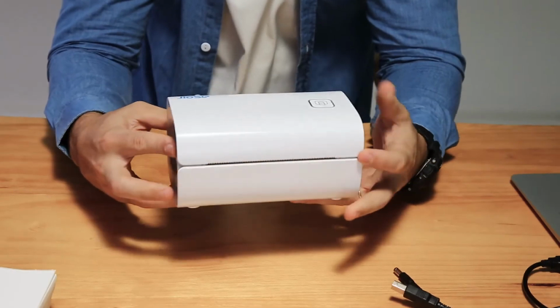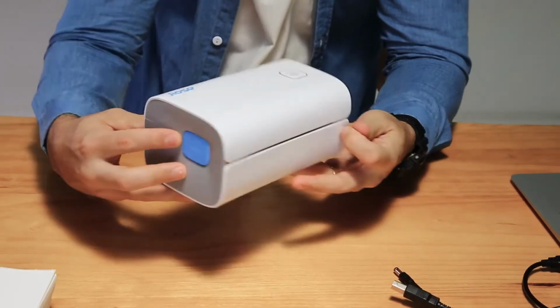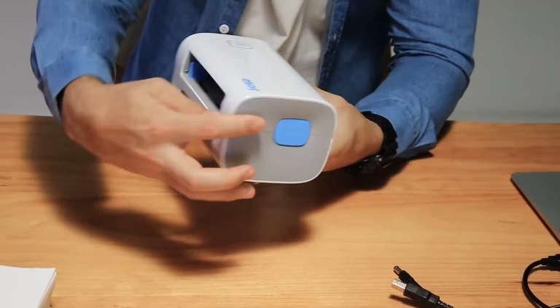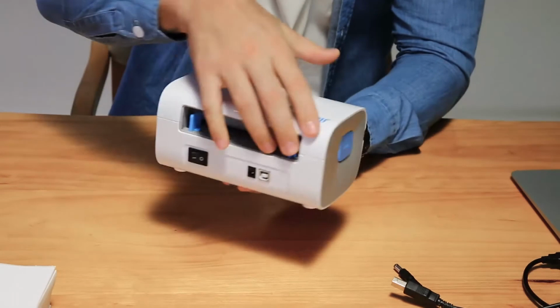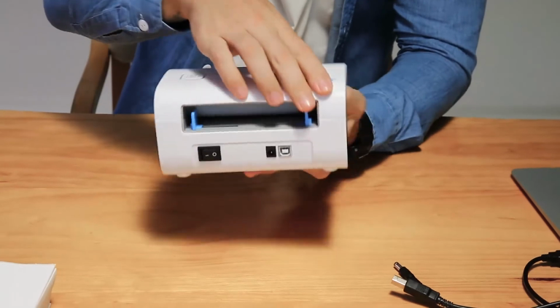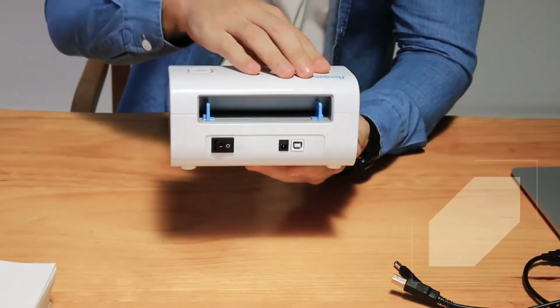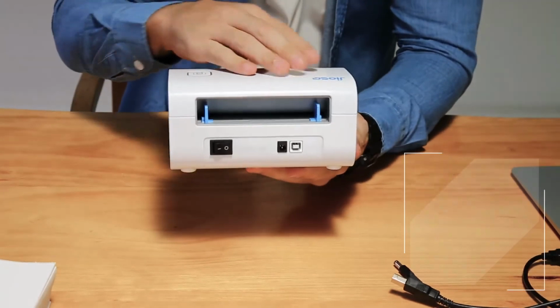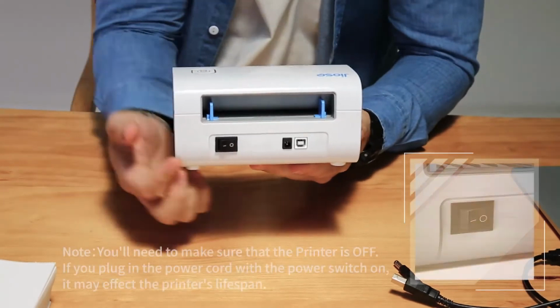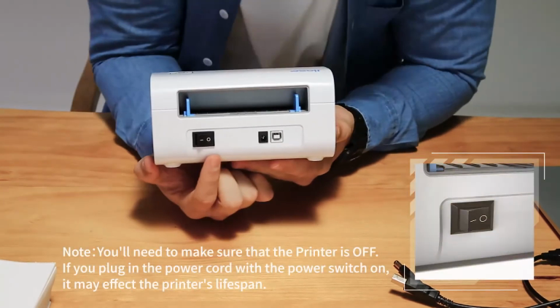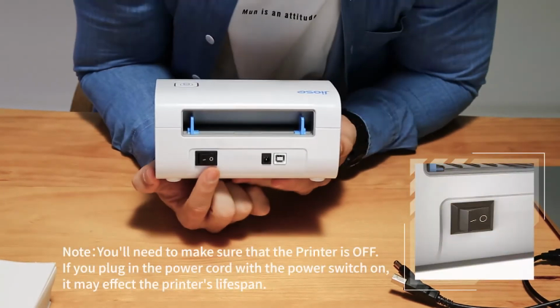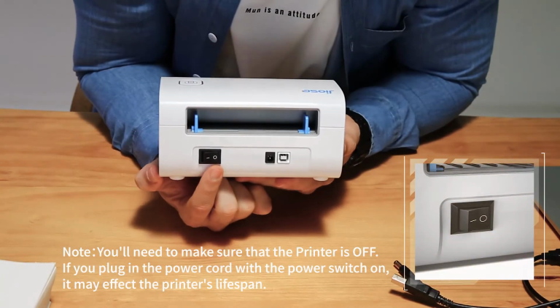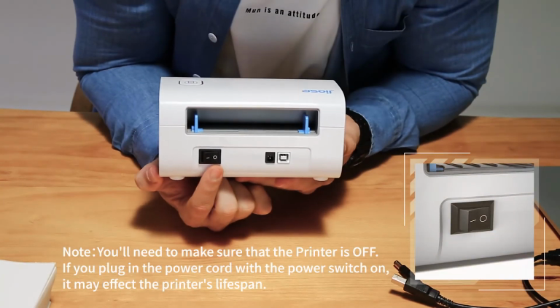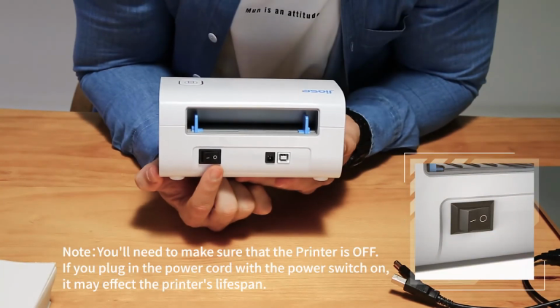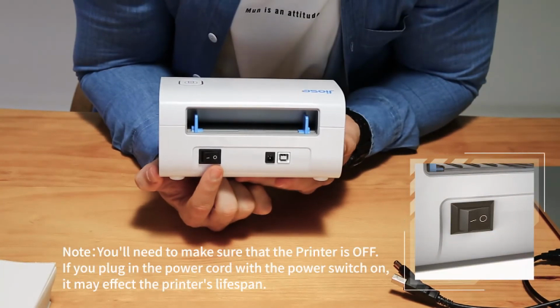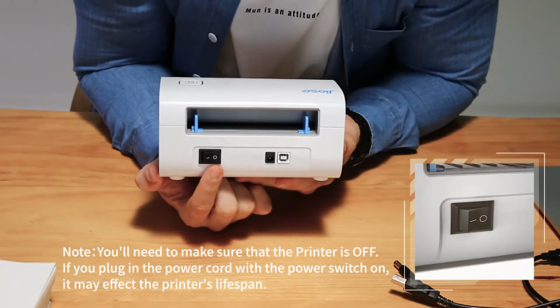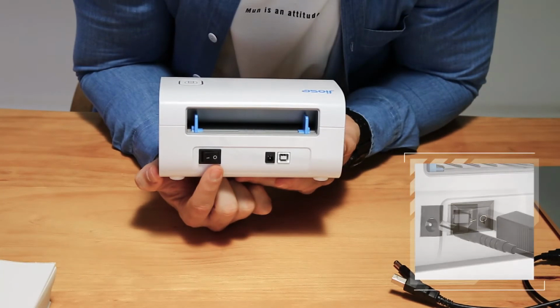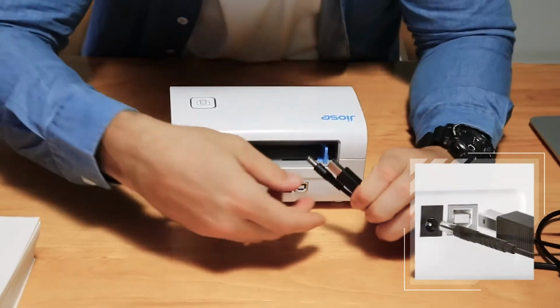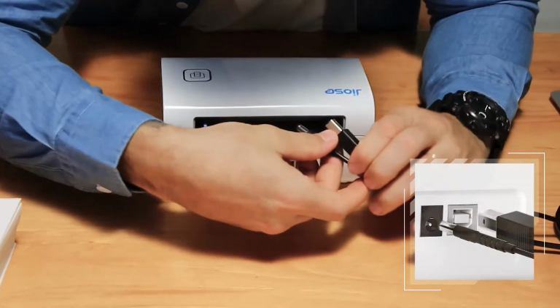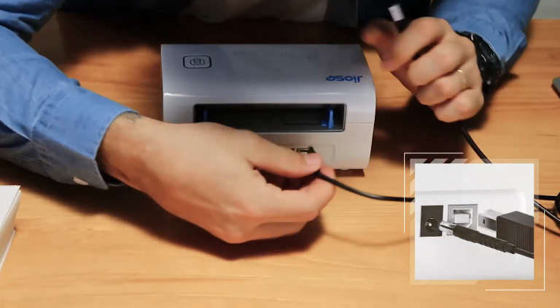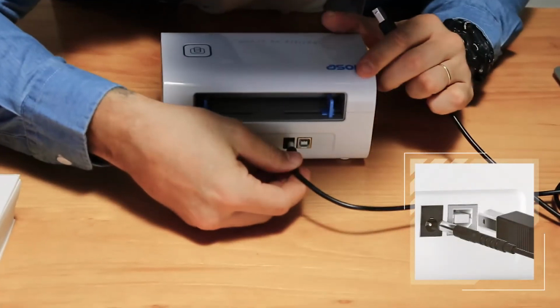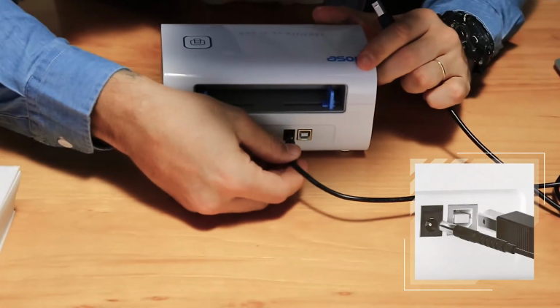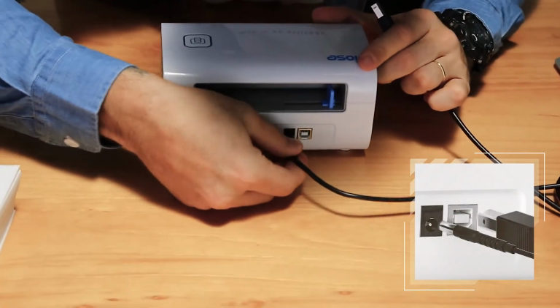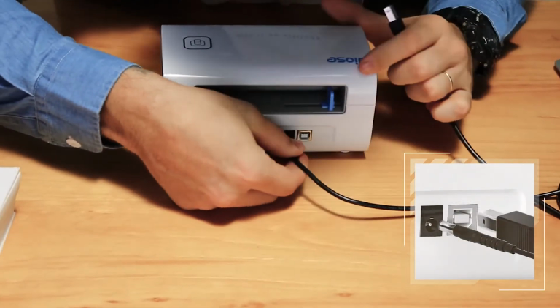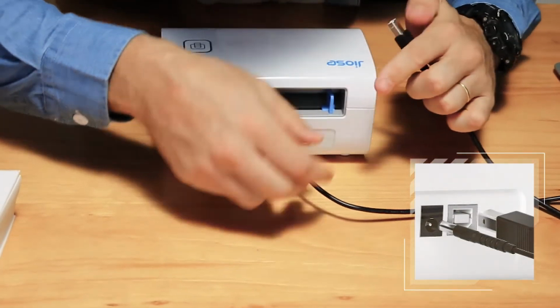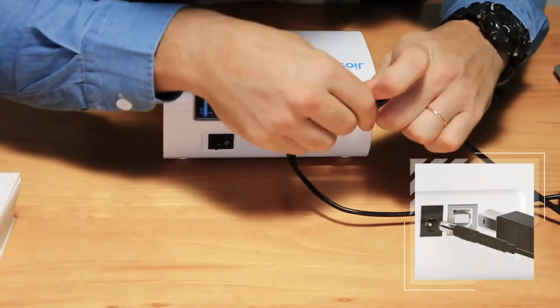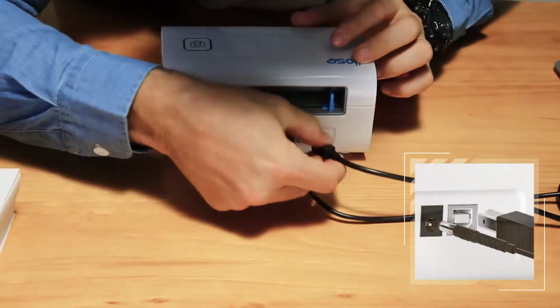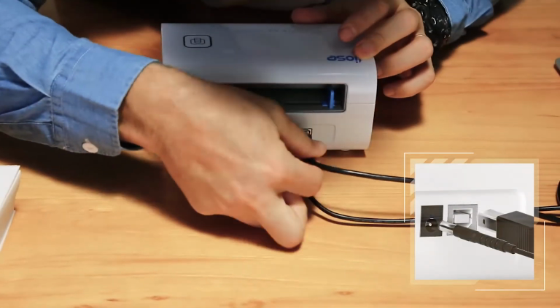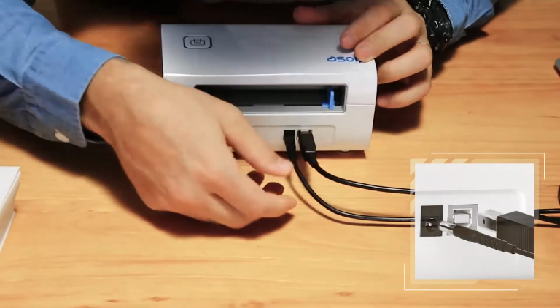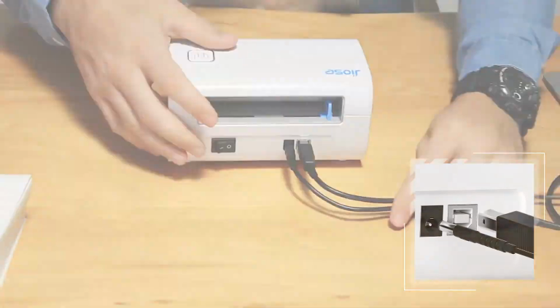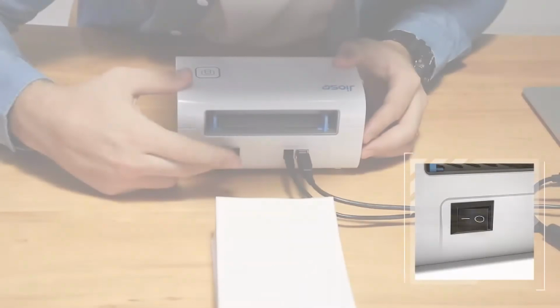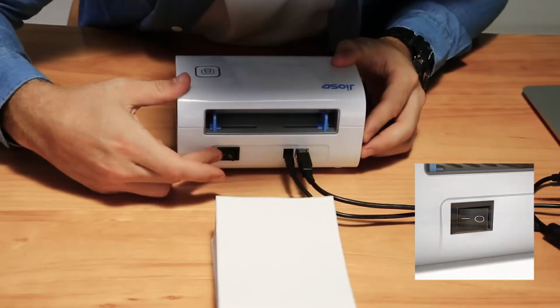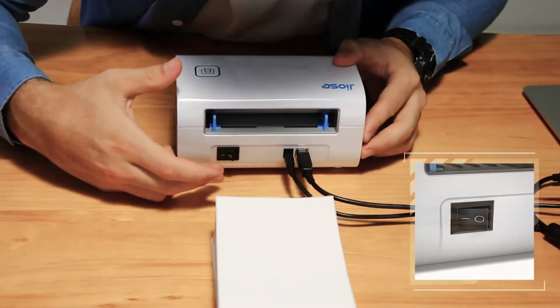First, make sure that the printer is off. If you plug in the power cord with the power switch on, it may affect the printer's lifespan. Then attach the power cord to the adapter, connect the adapter cable to the printer, connect the USB cable, and turn on the power.